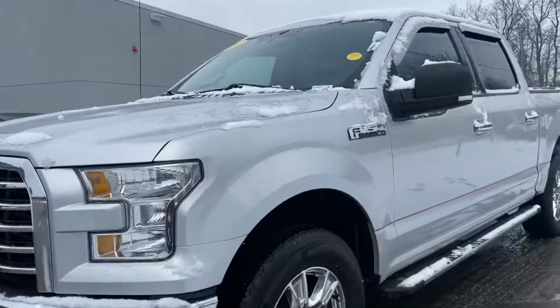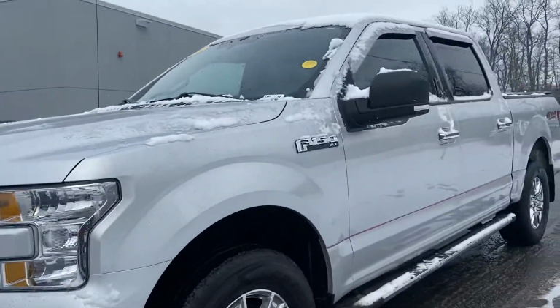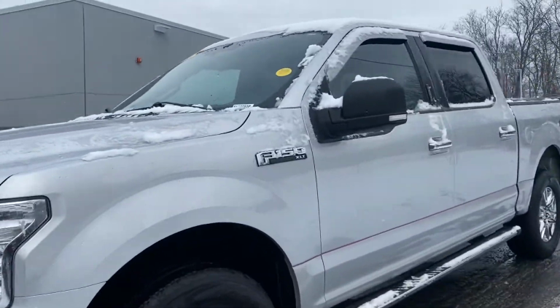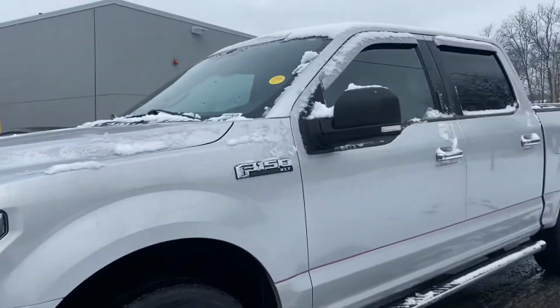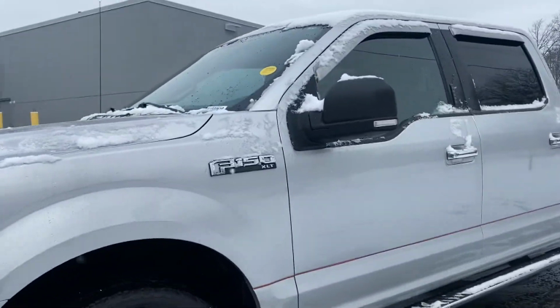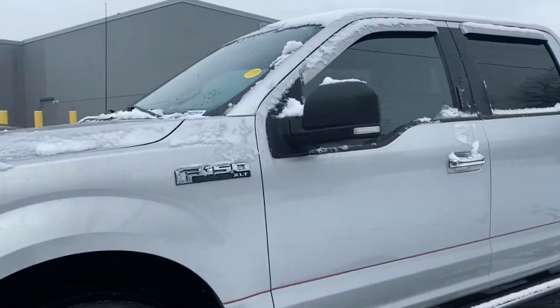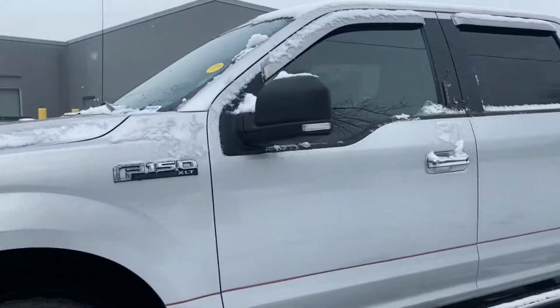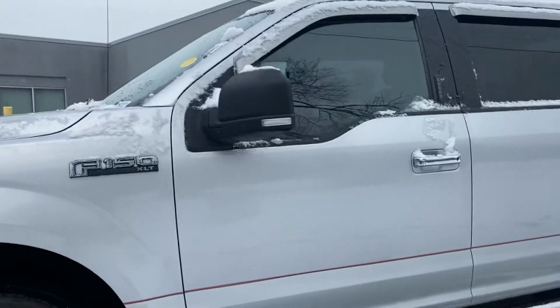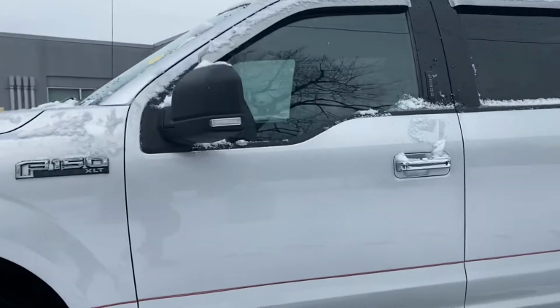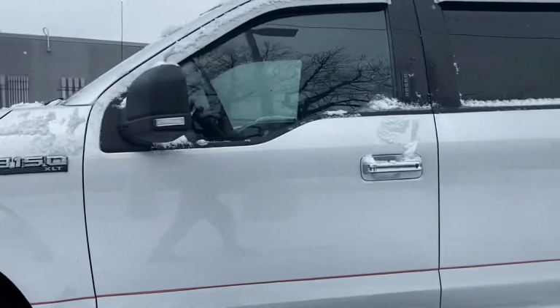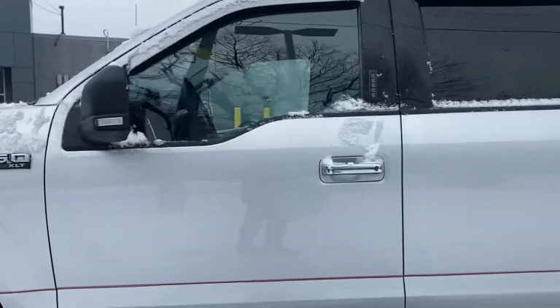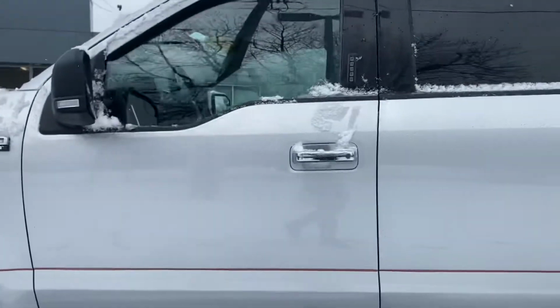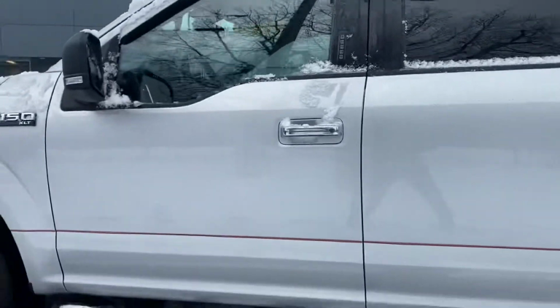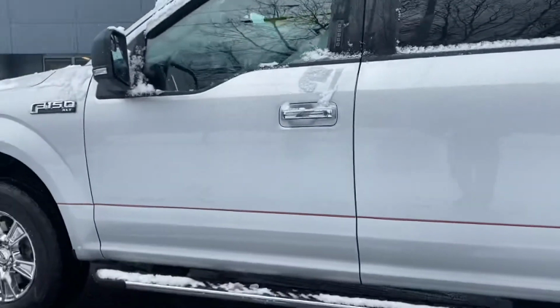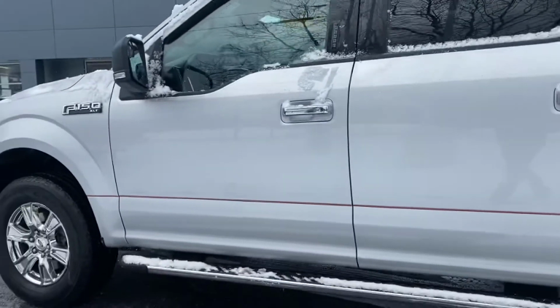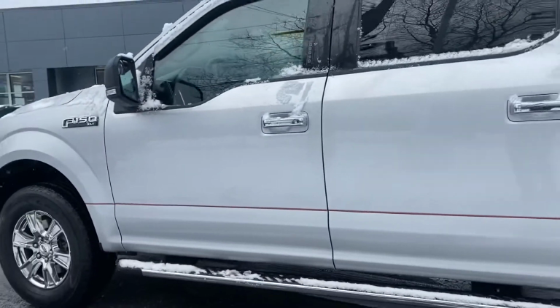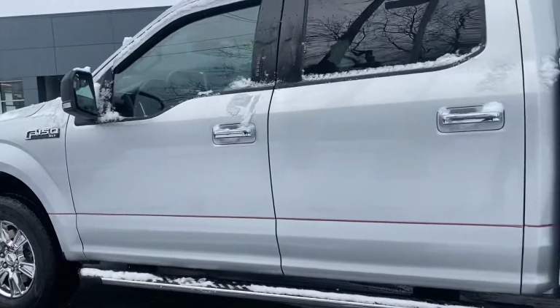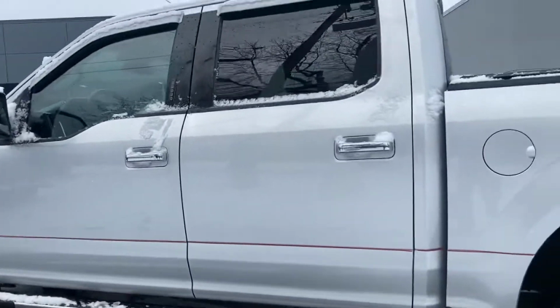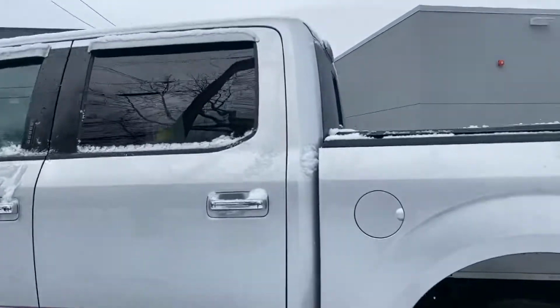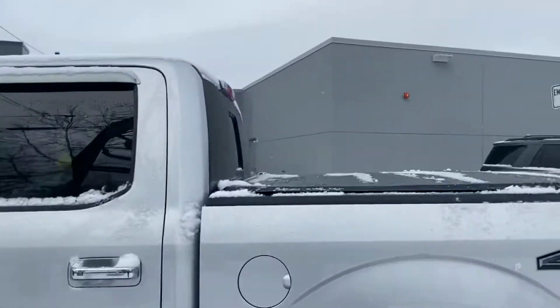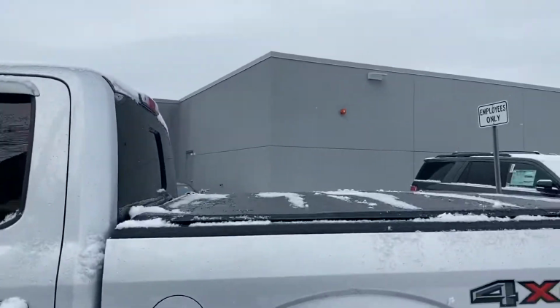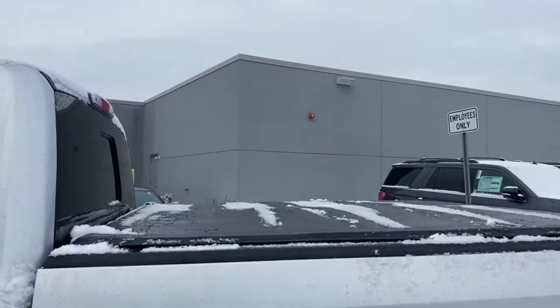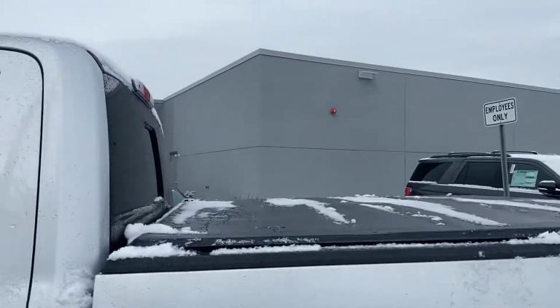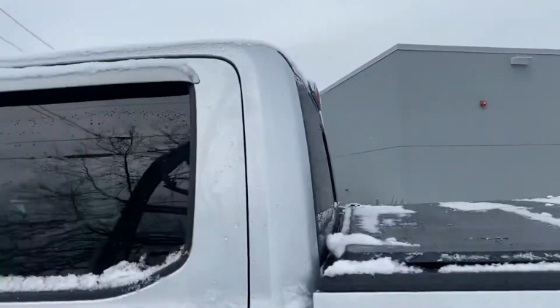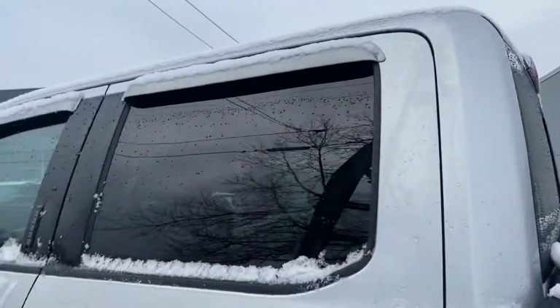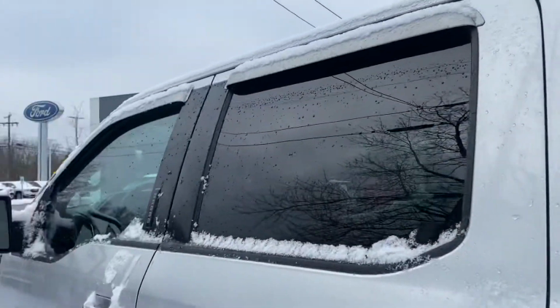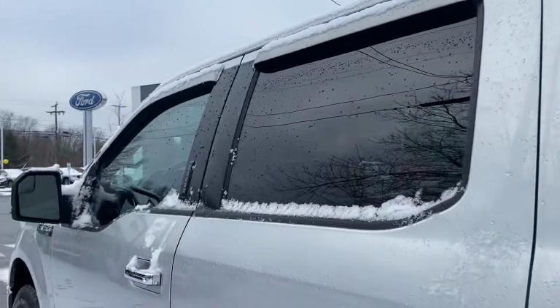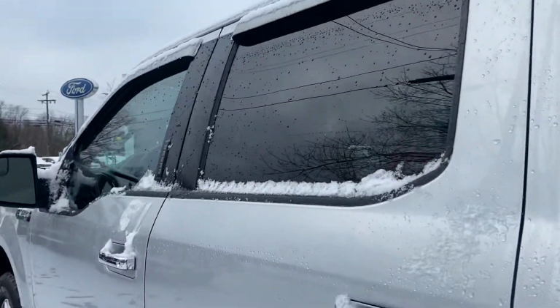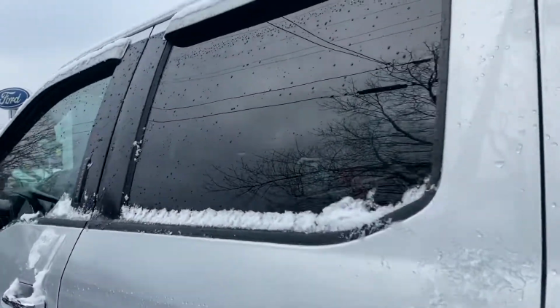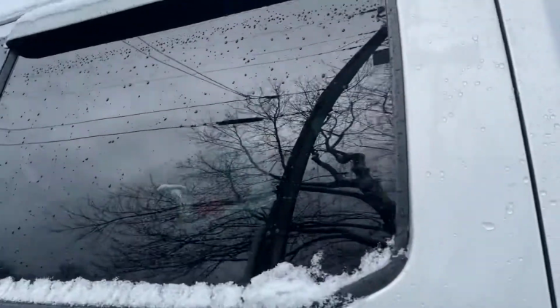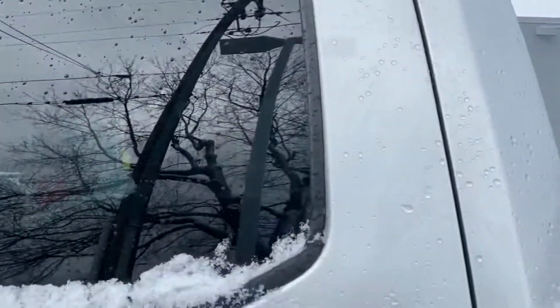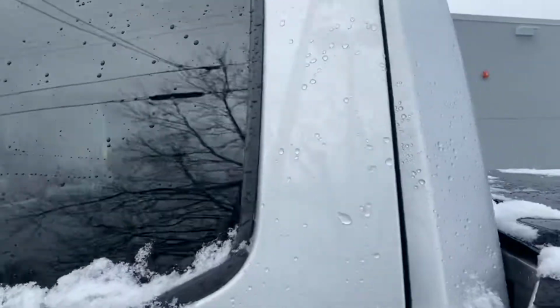It's got the nice rims, it's an XLT model, 4x4 — no problems in the snow. It also comes with running boards, a really nice bed cover included. It is a Ford Certified vehicle, so you get that good warranty.